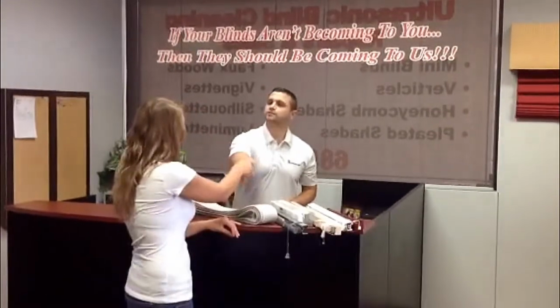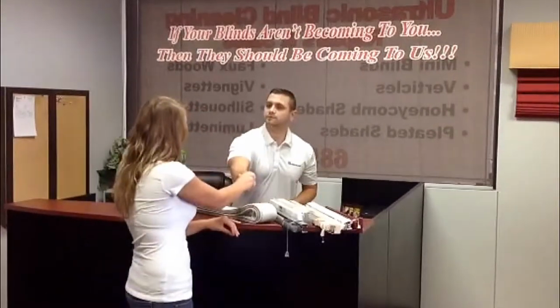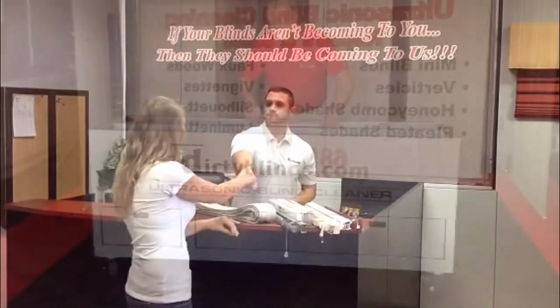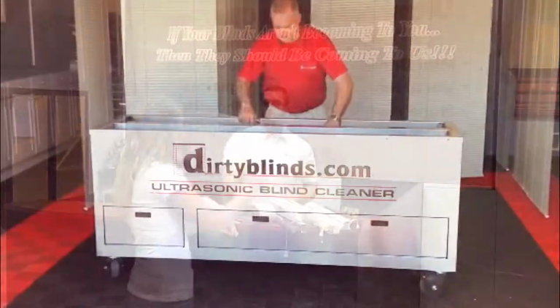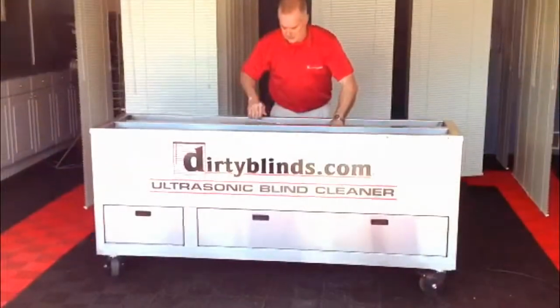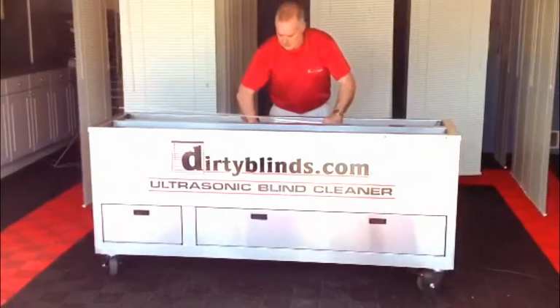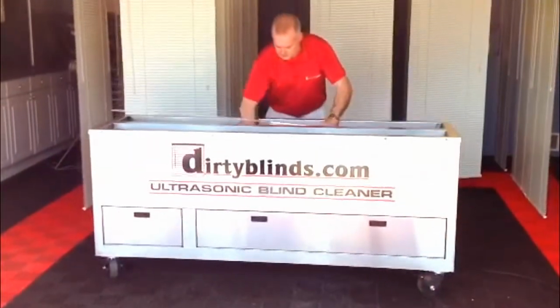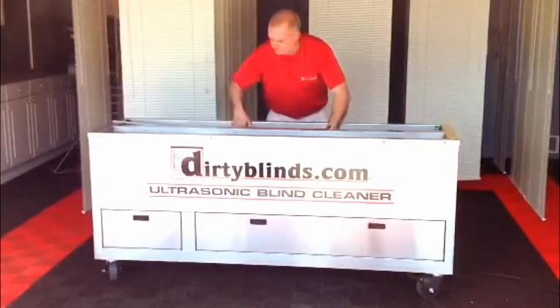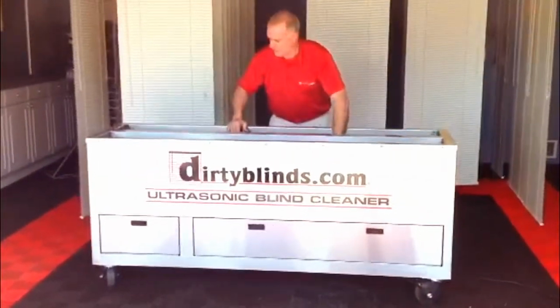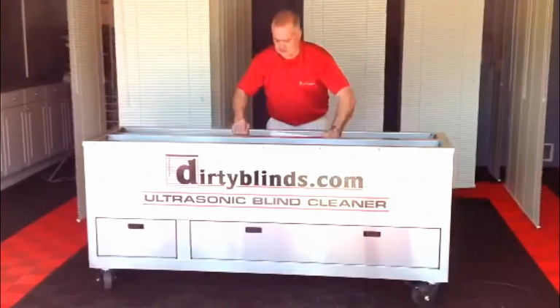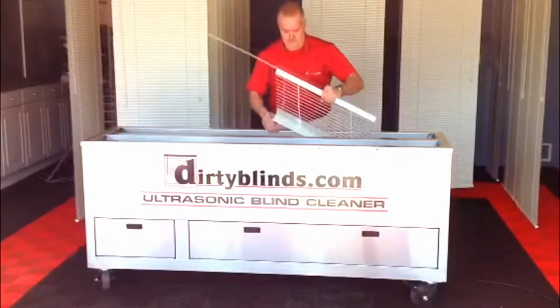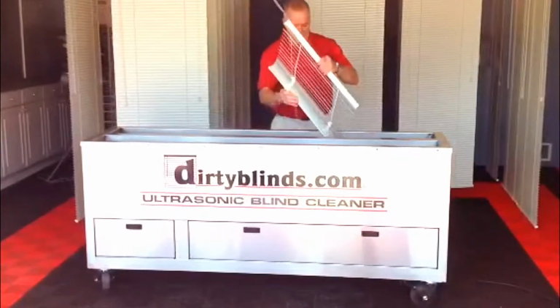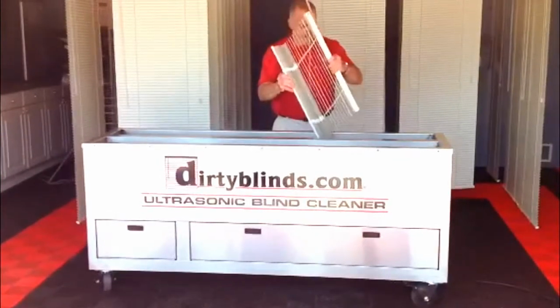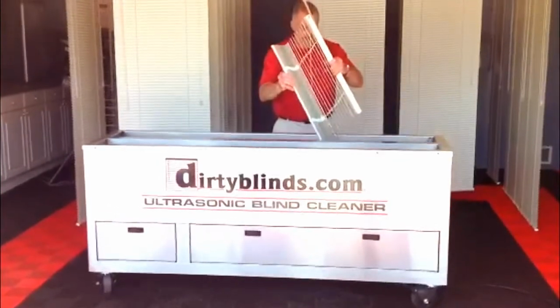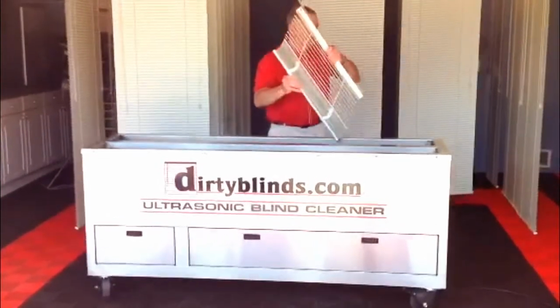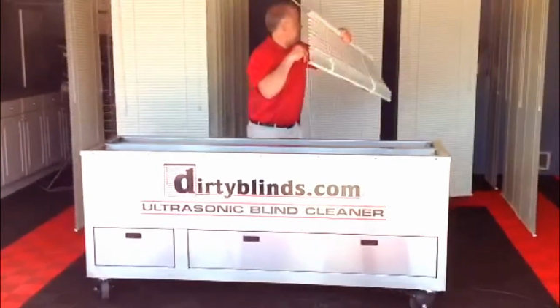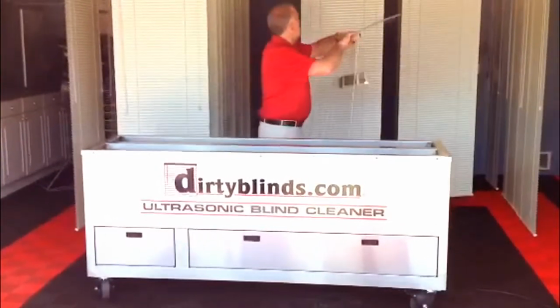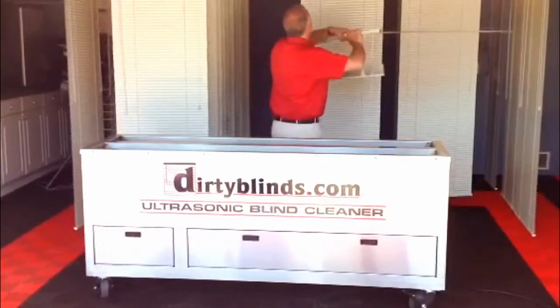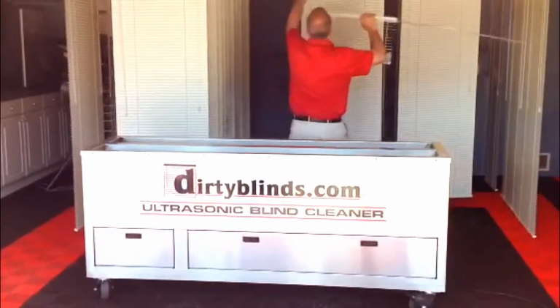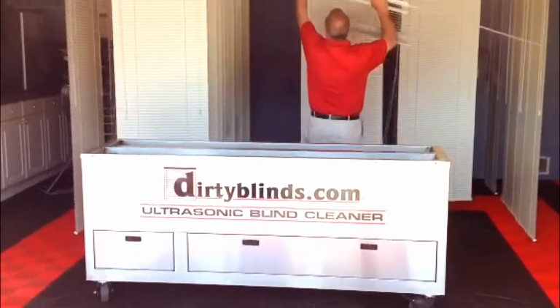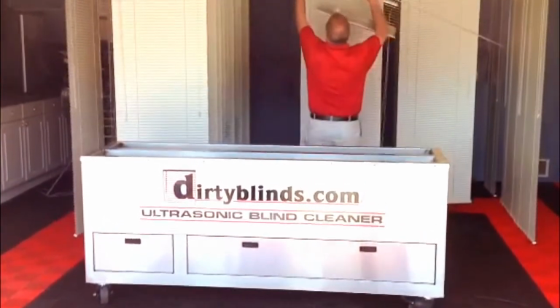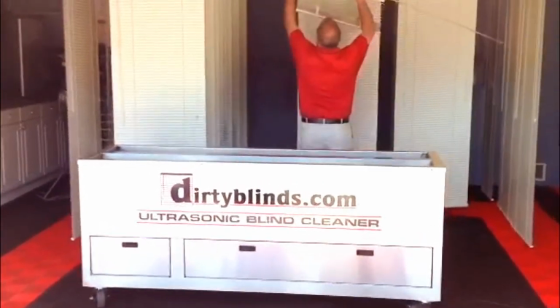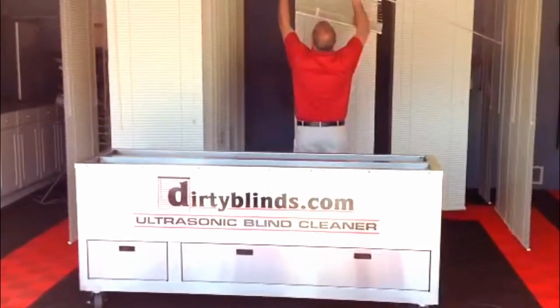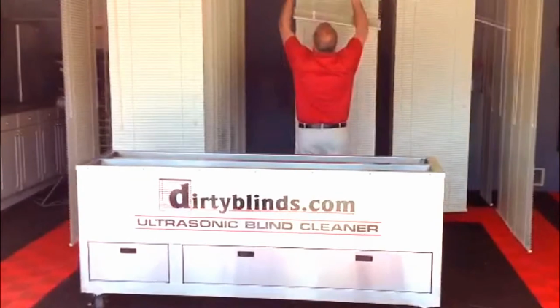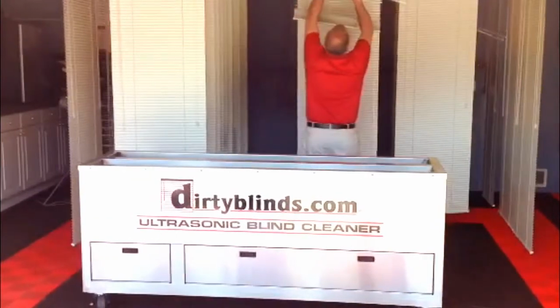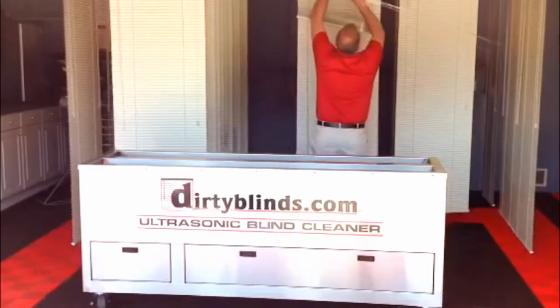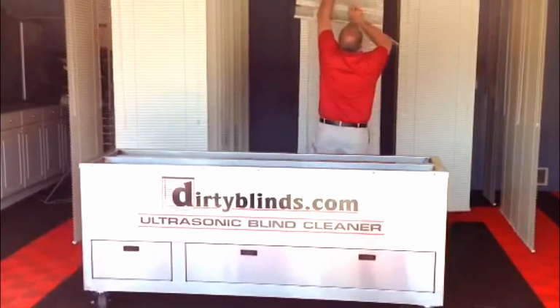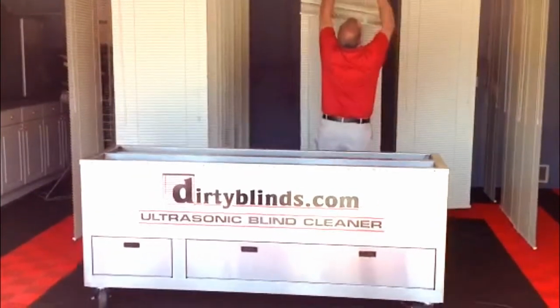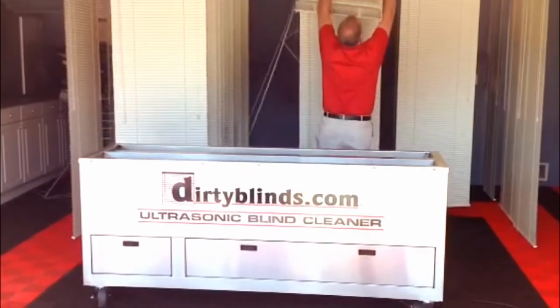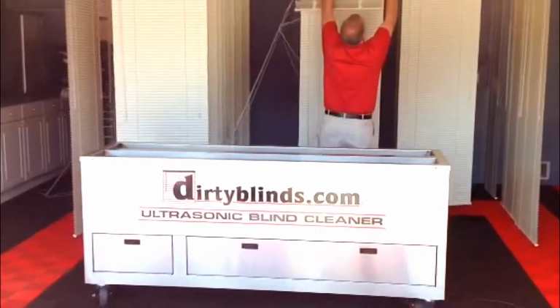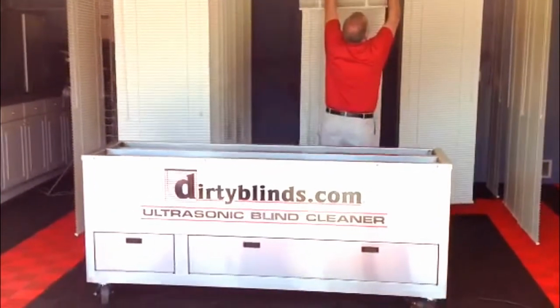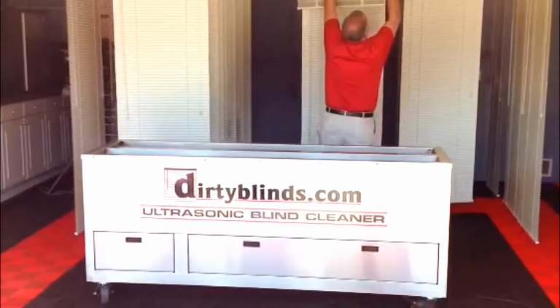Once you've received your blinds over the counter like you just saw there, you just need a 300 to 350 square foot facility to do the actual cleaning with your ultrasonic machine and hanging rack system. We'll show you how to build.